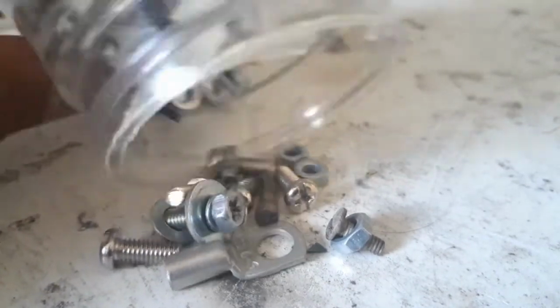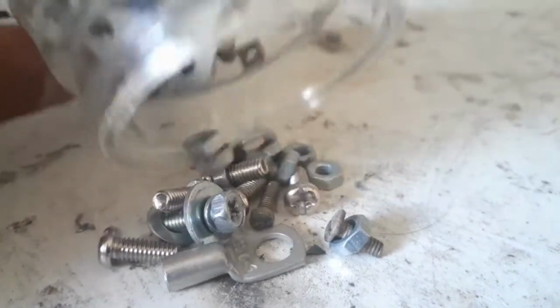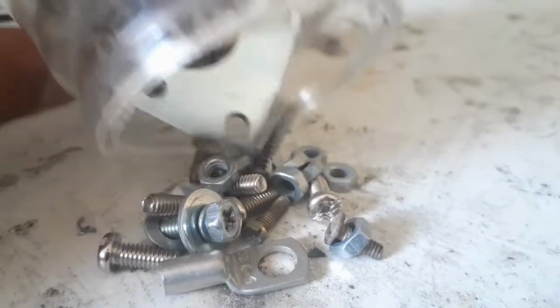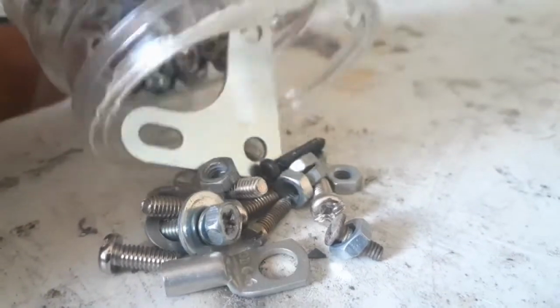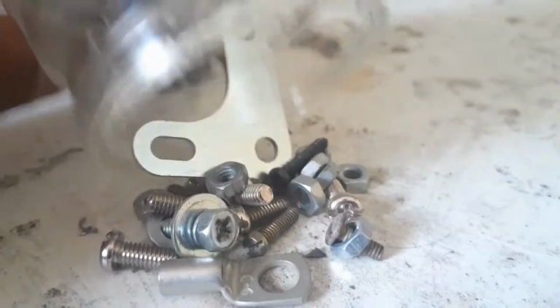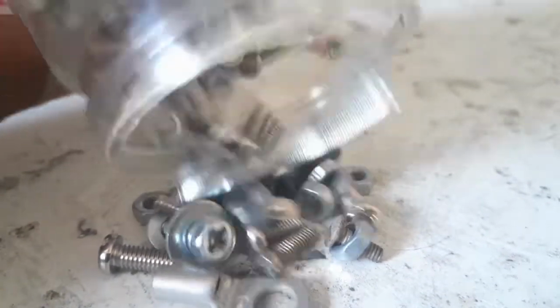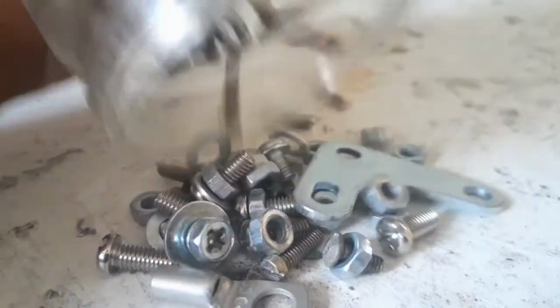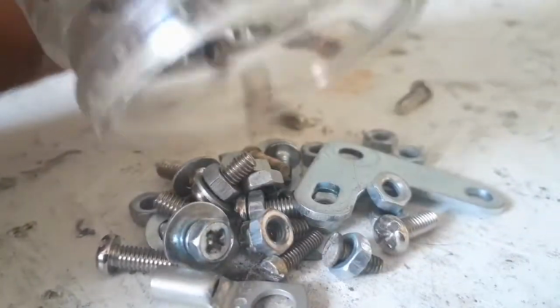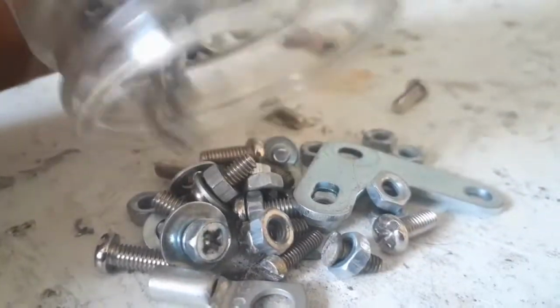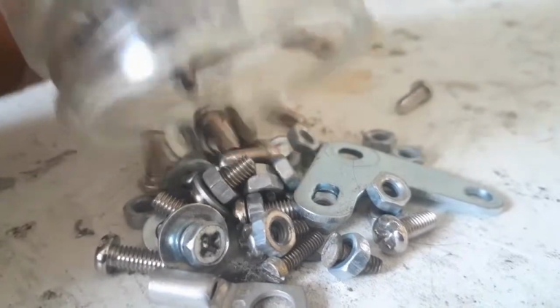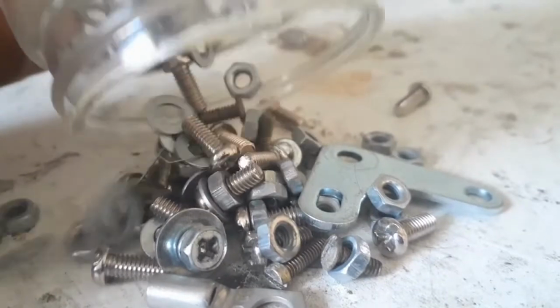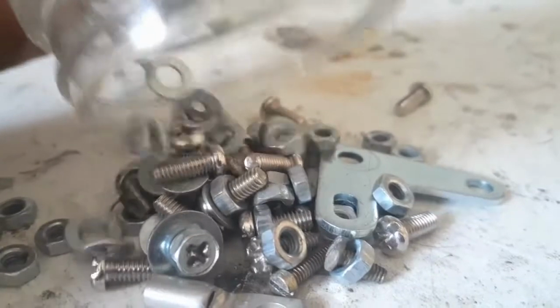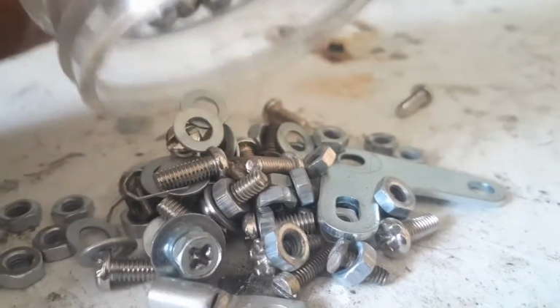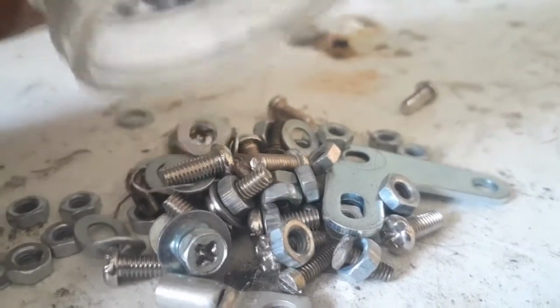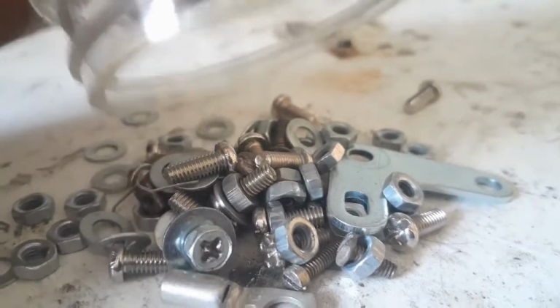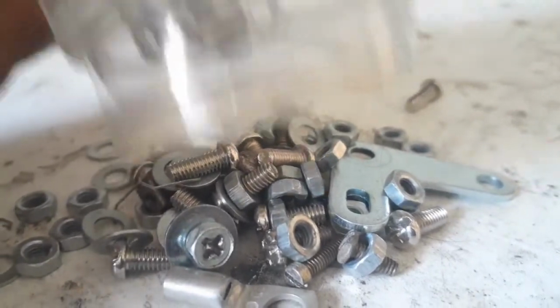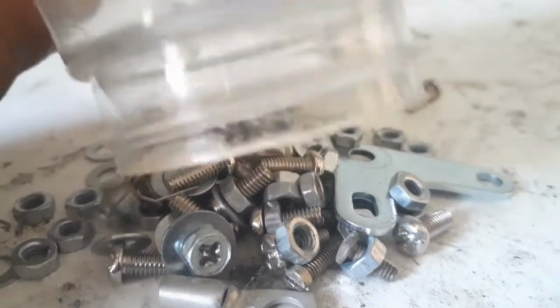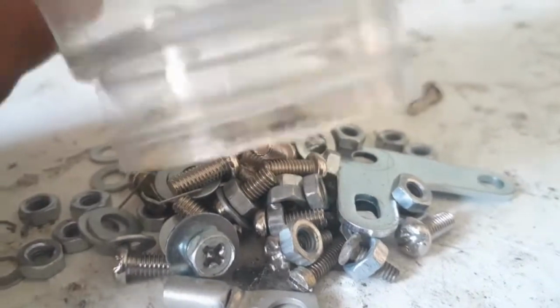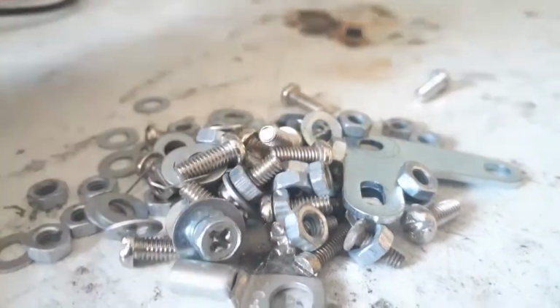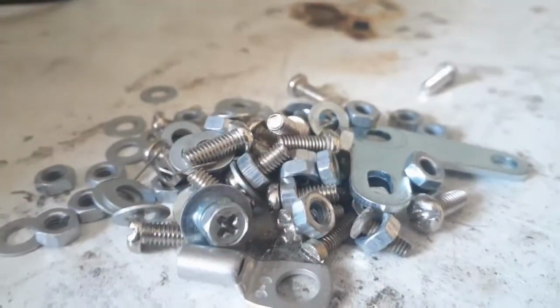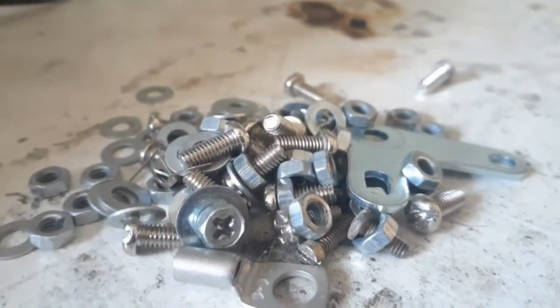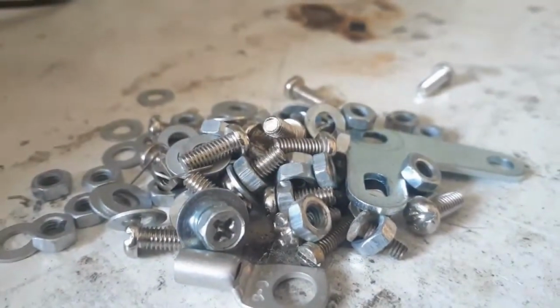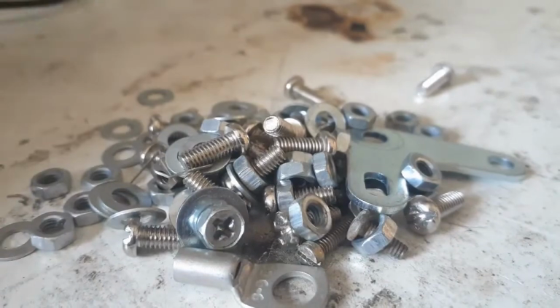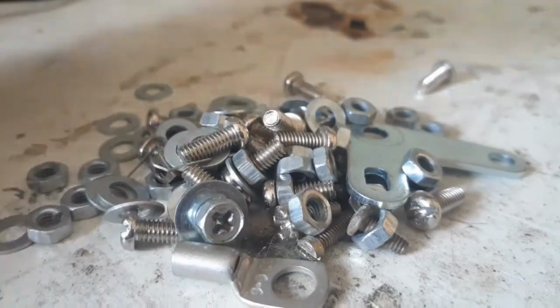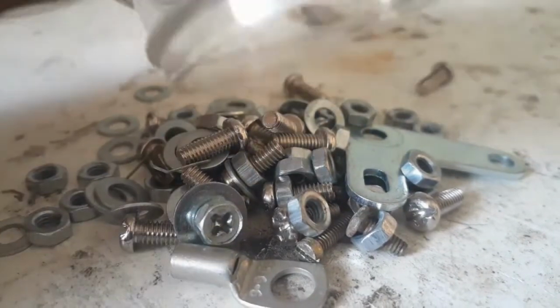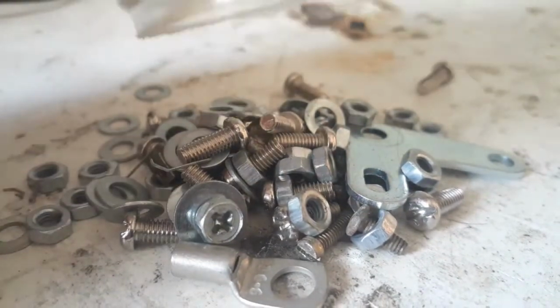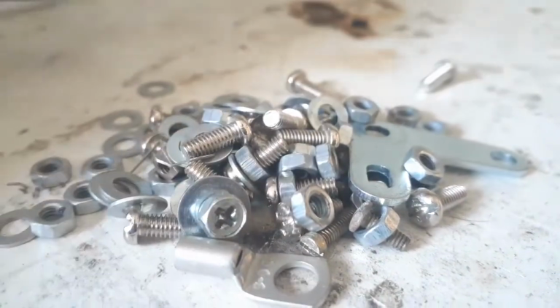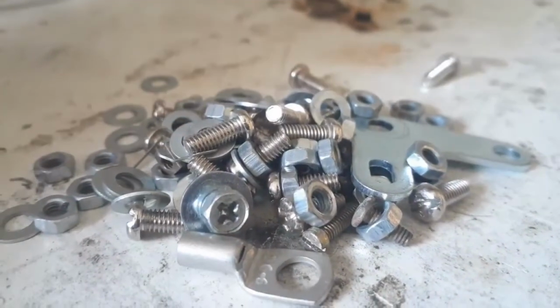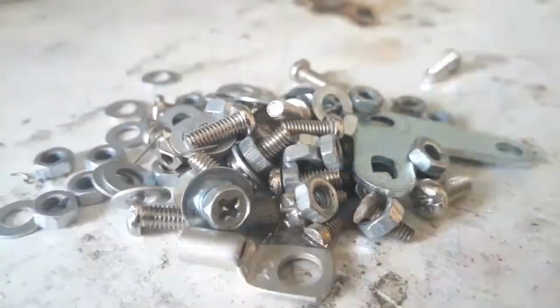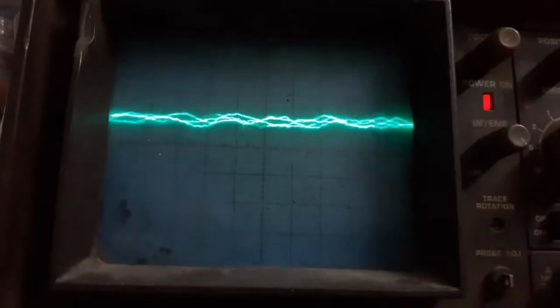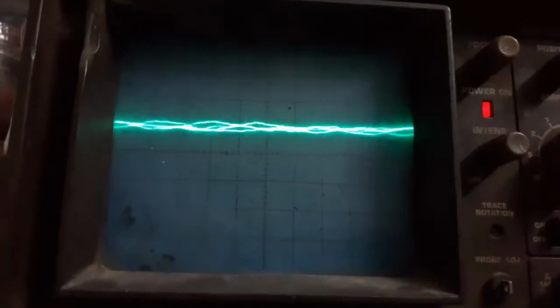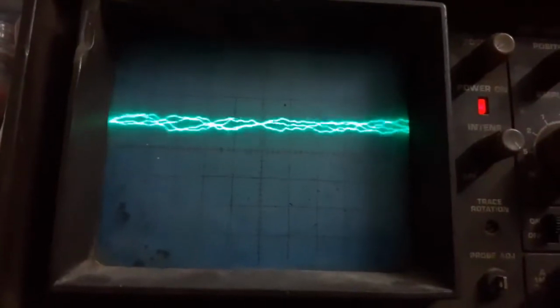I also collect screws, nuts, bolts, spades, lugs, and washers from PCBs — you never know when you'll need them. And that was a good one for today!